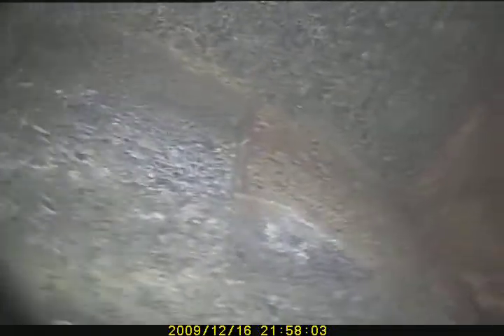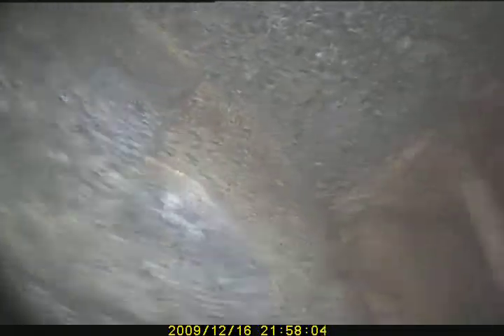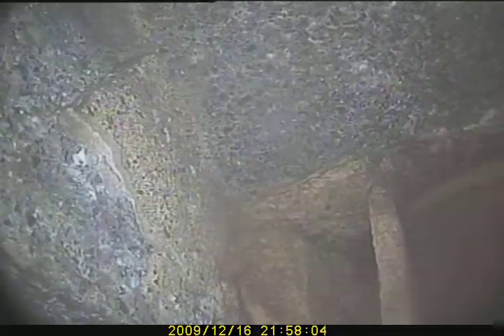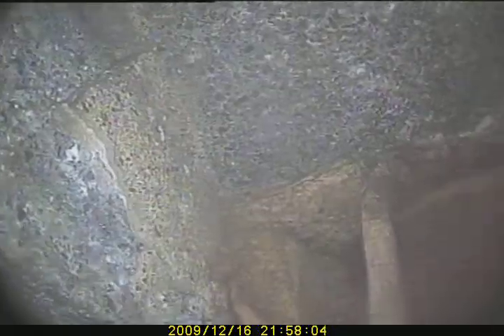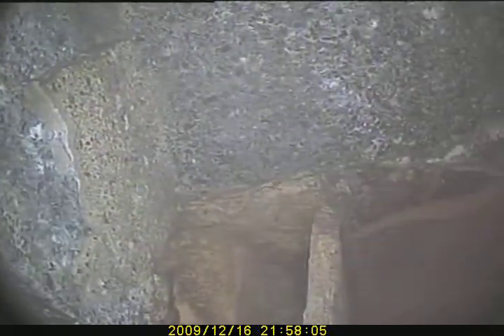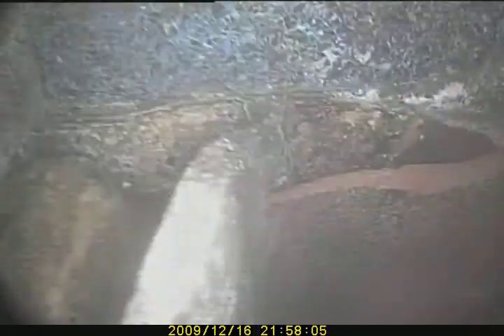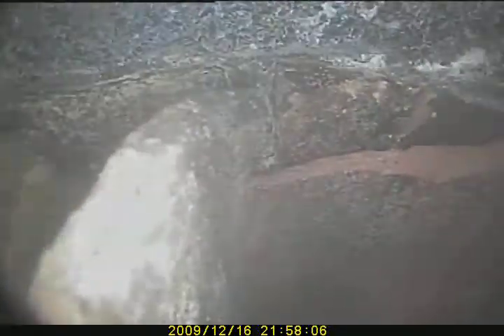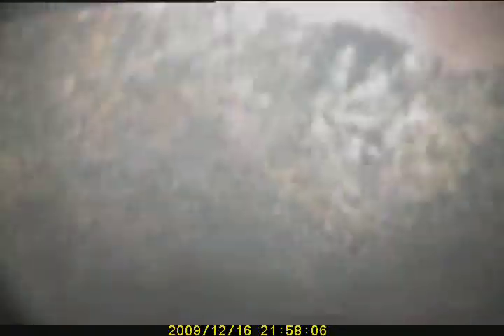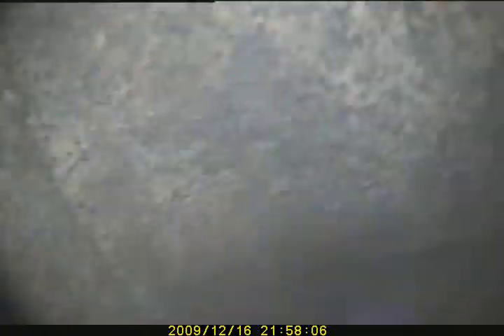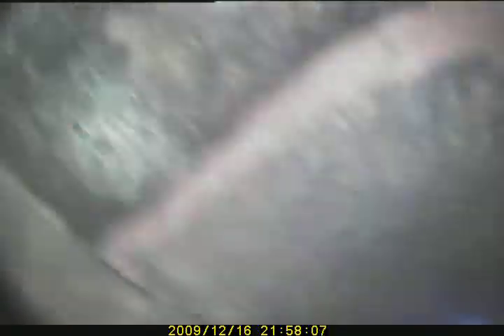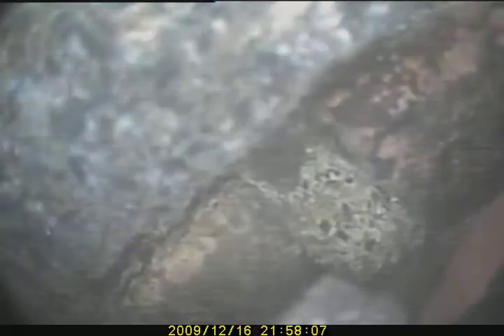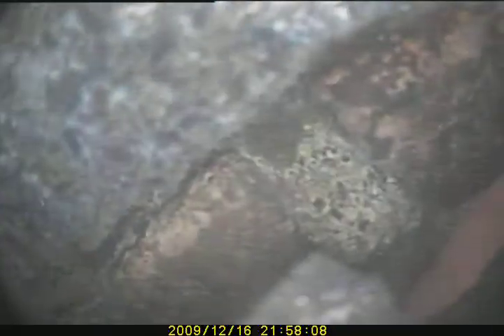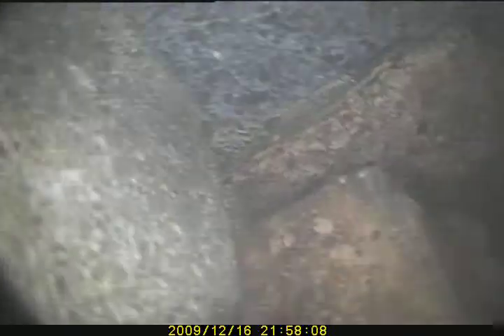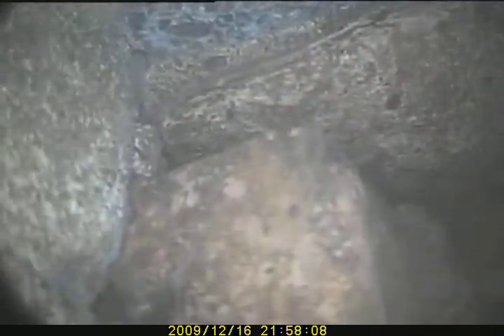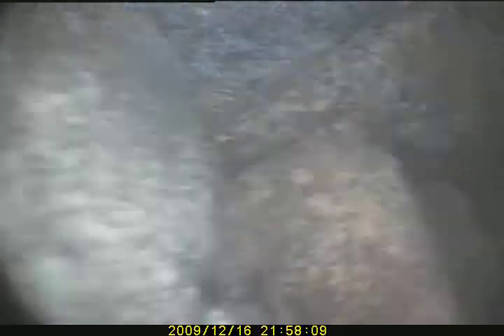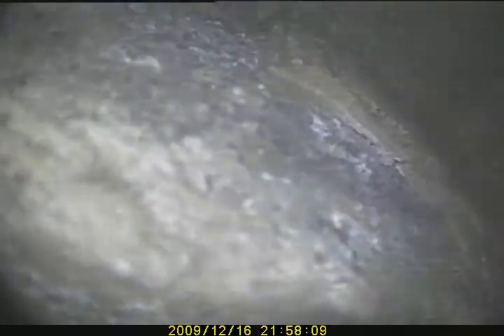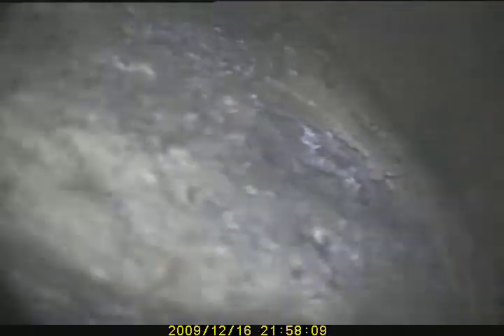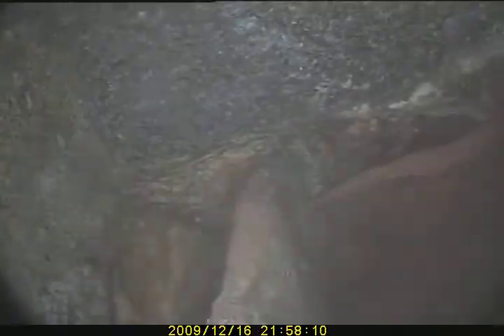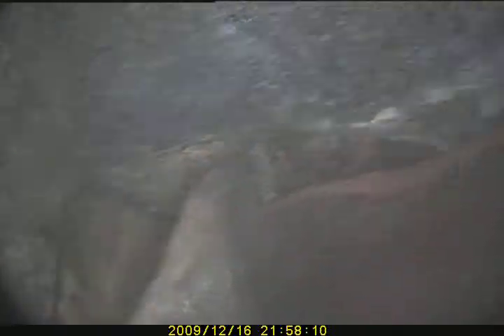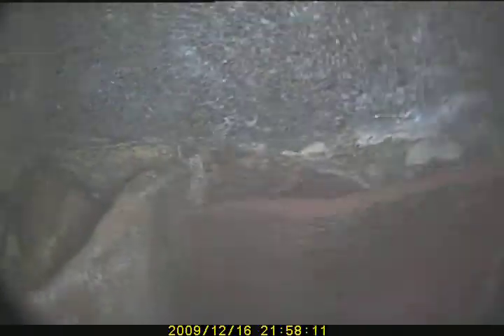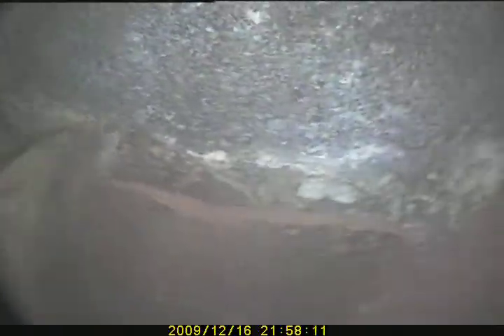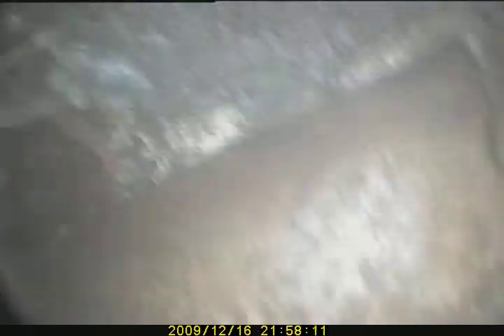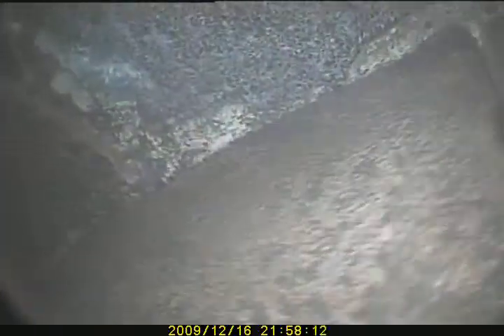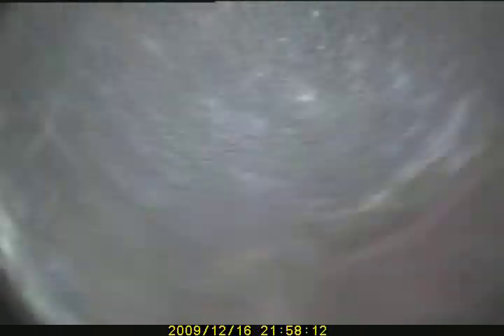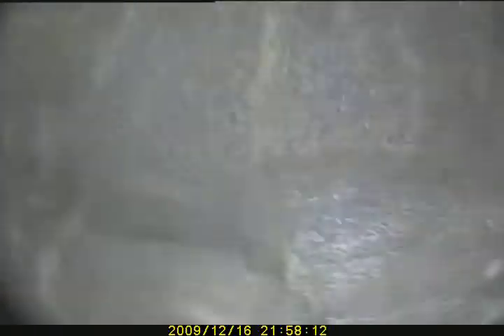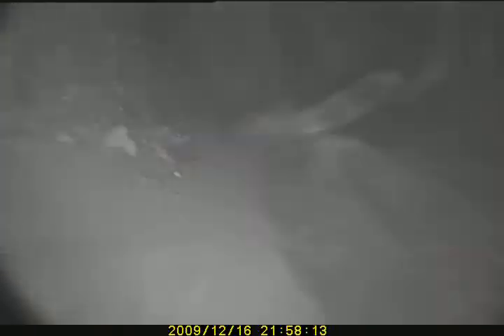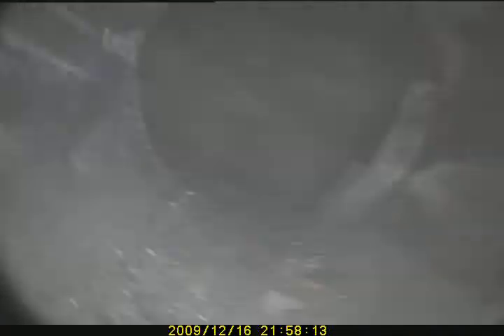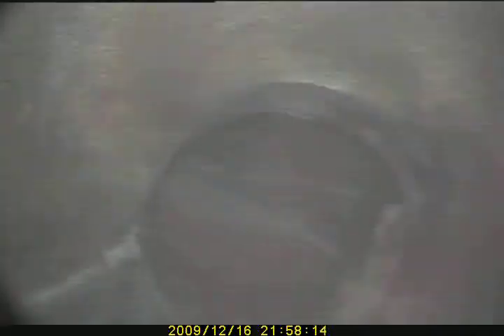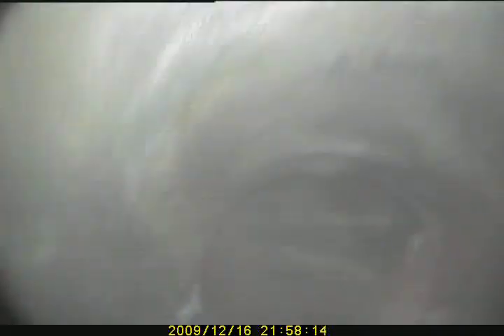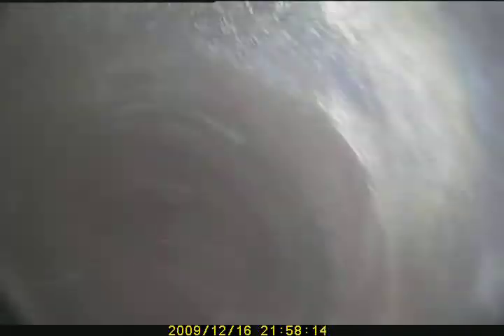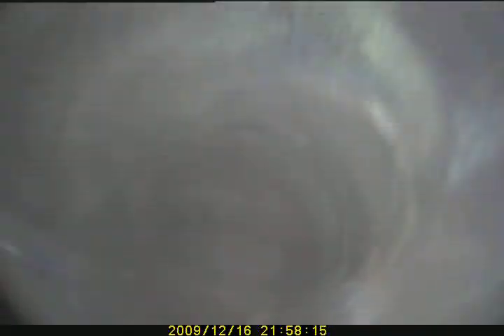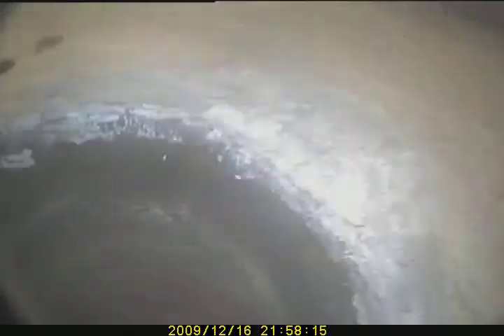Looking up. Embellishment. Missing flue tile. This flue is in very poor shape and must be relined.